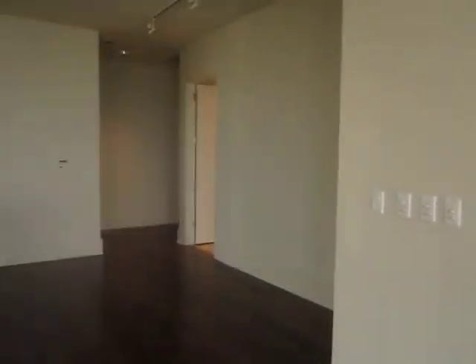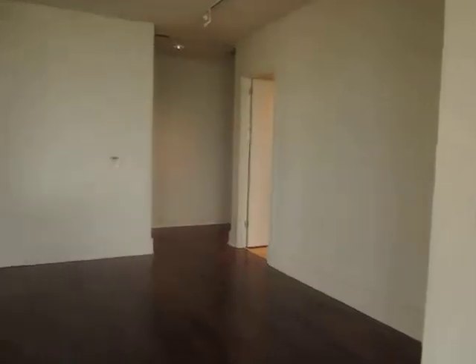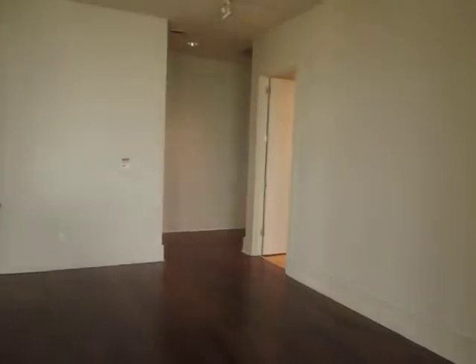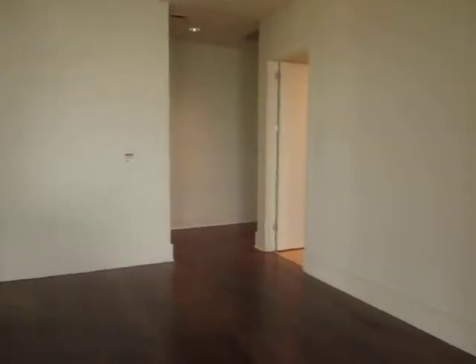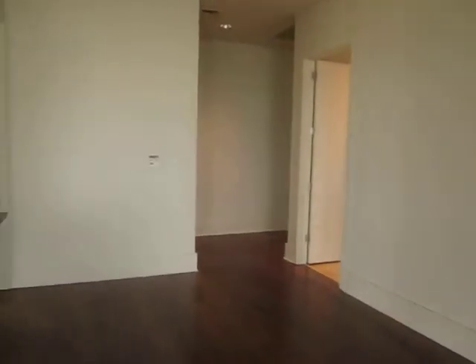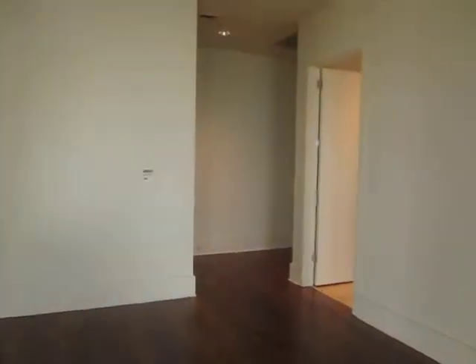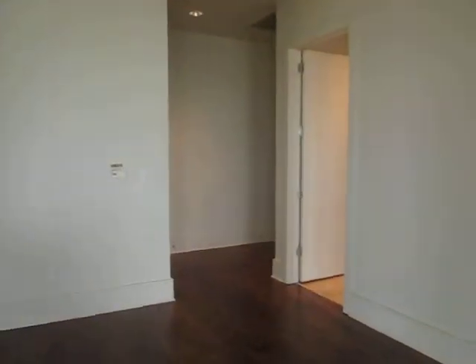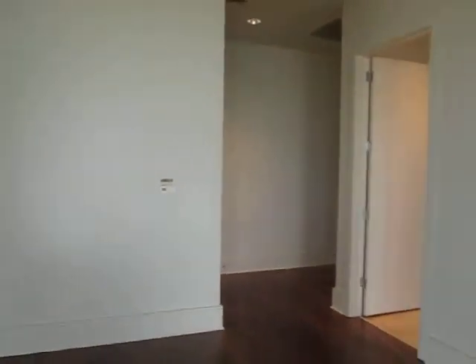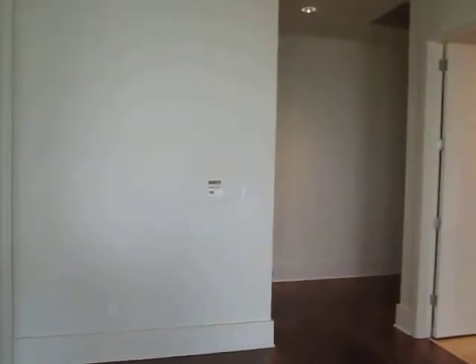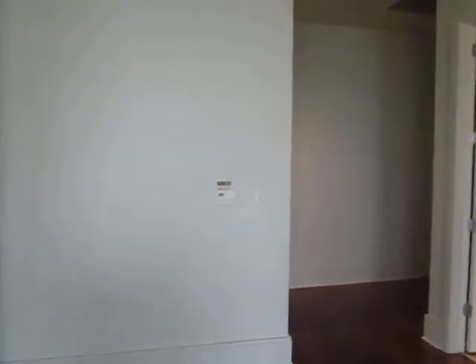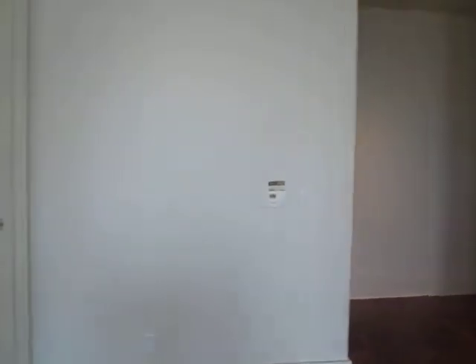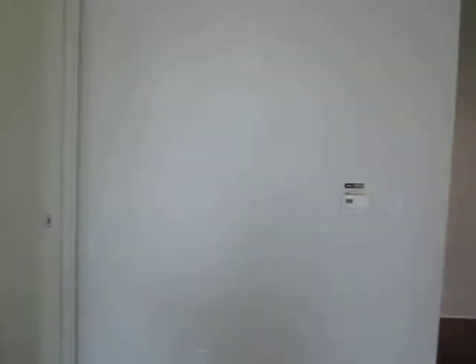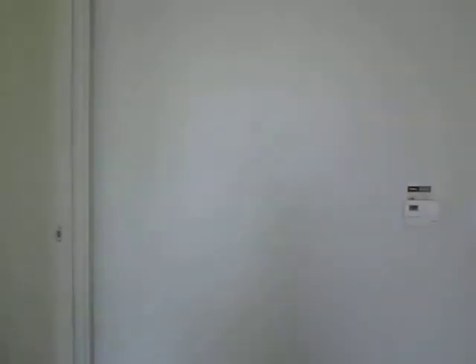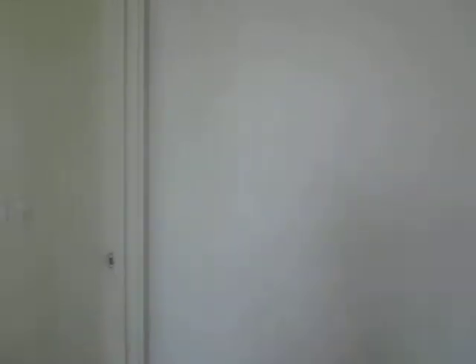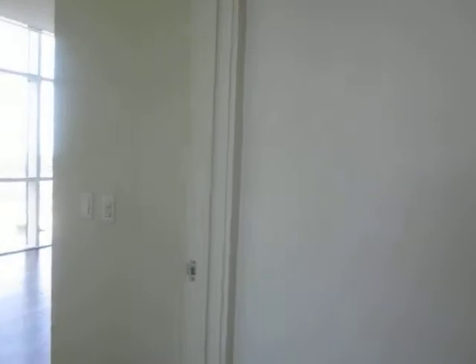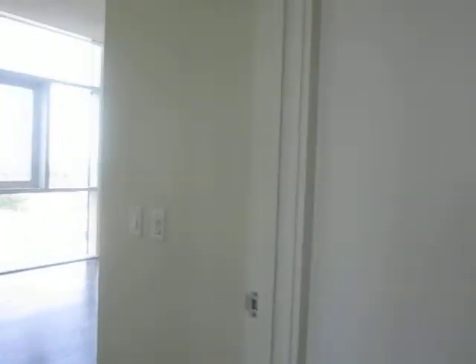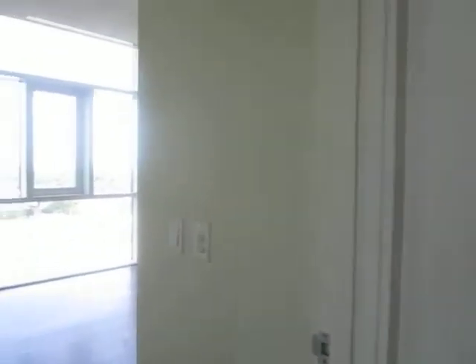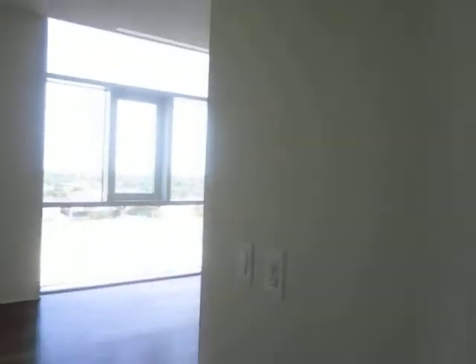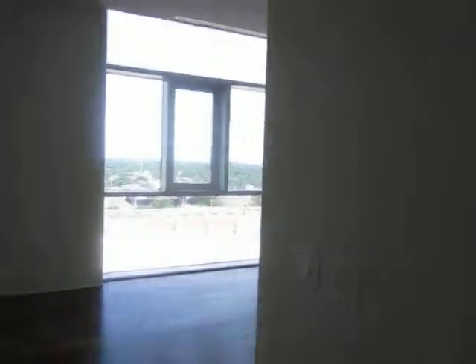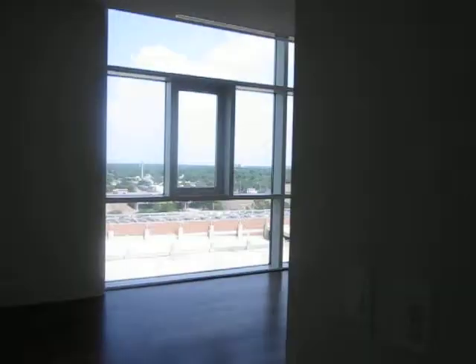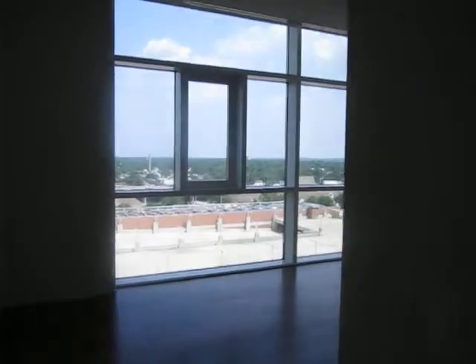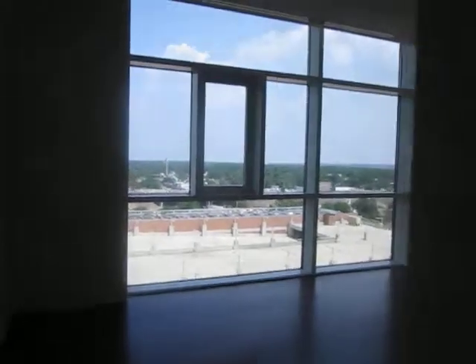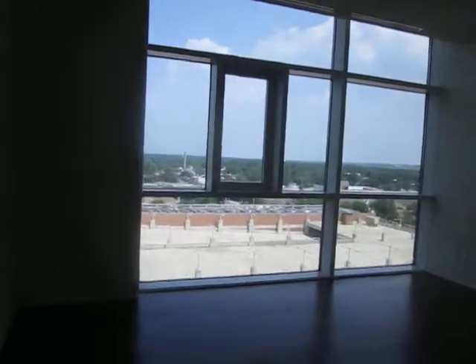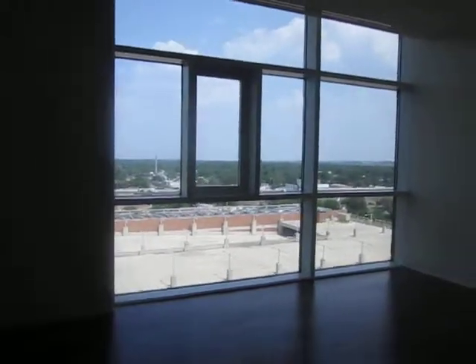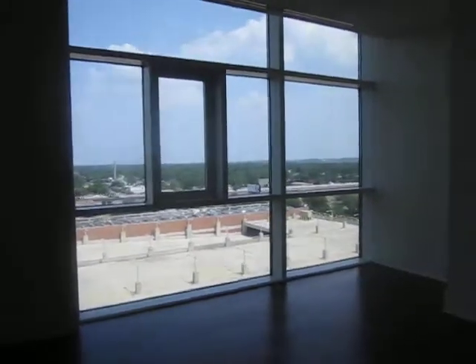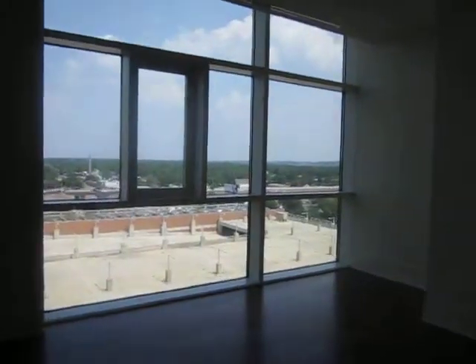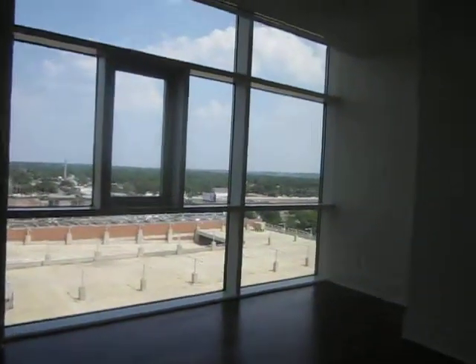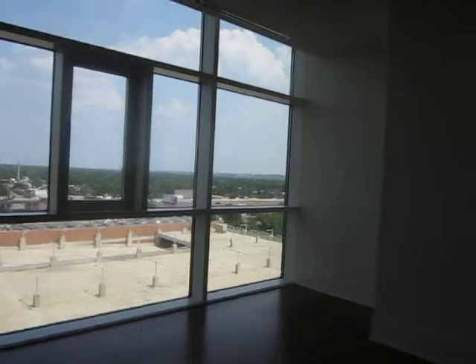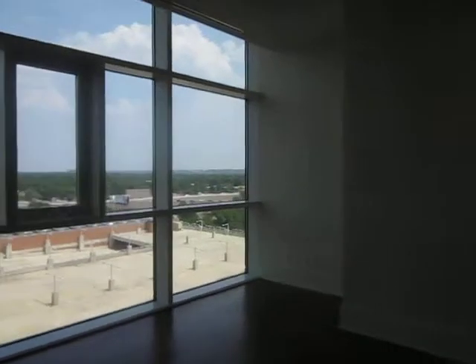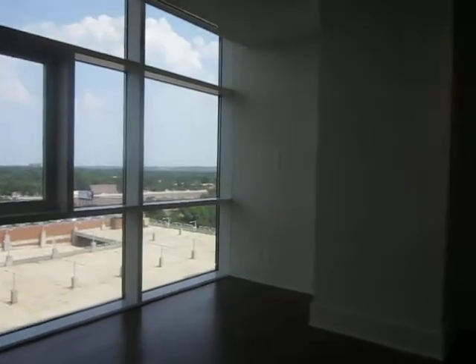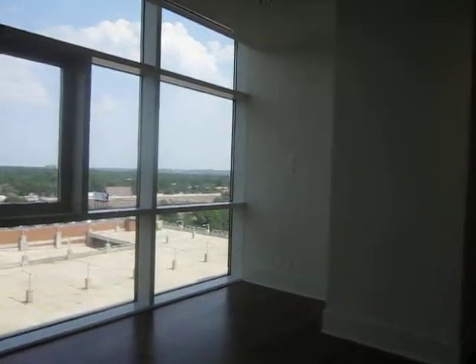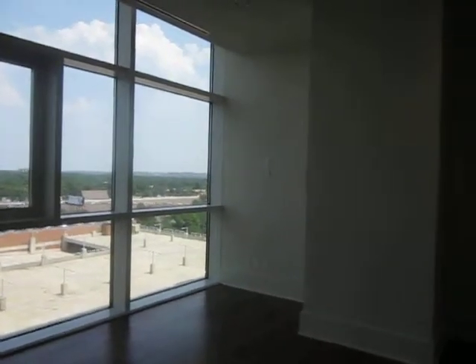Now we're going to head on to the master bedroom. The master bedroom is larger and has sweeping views of East Austin.